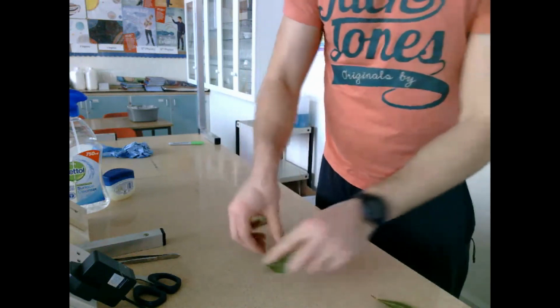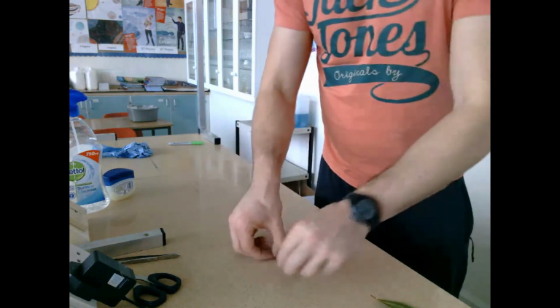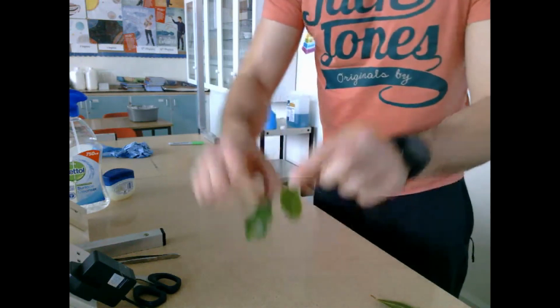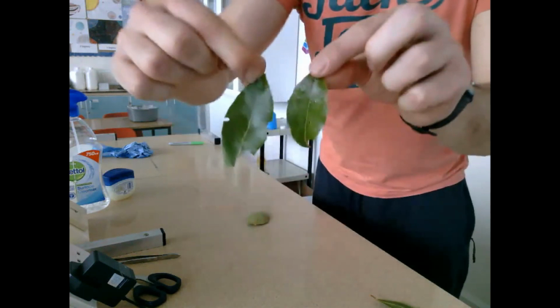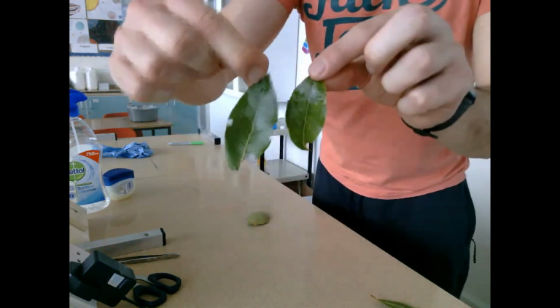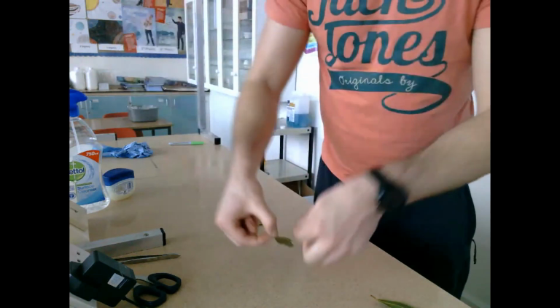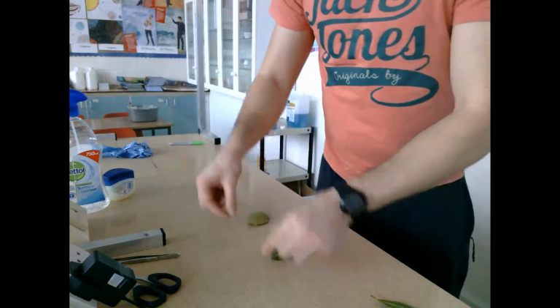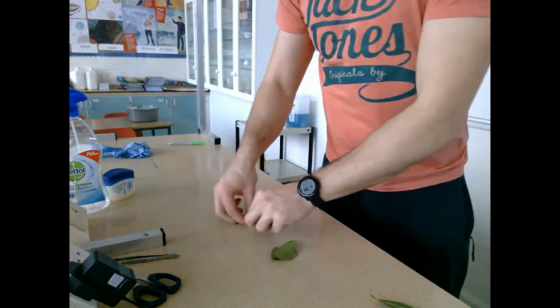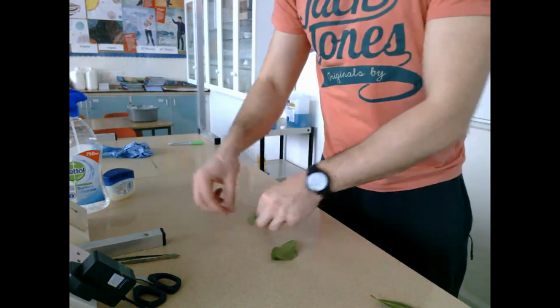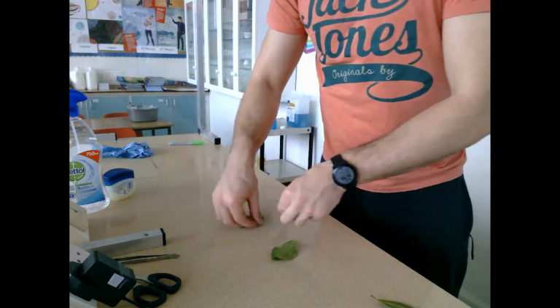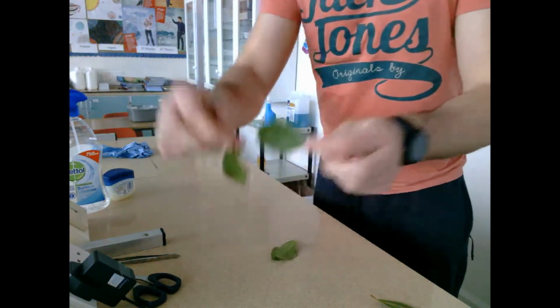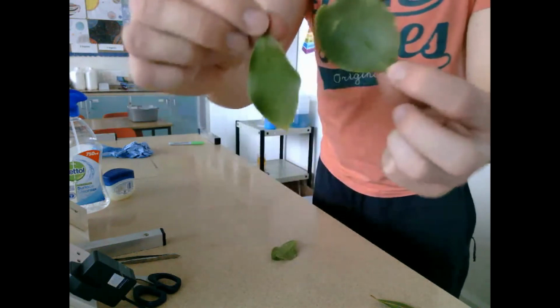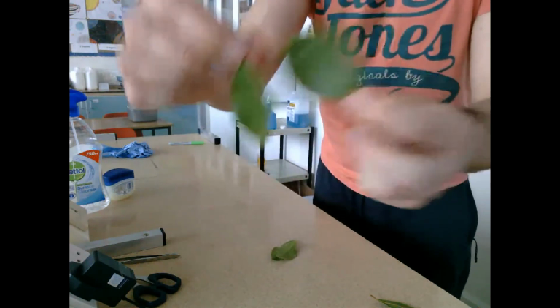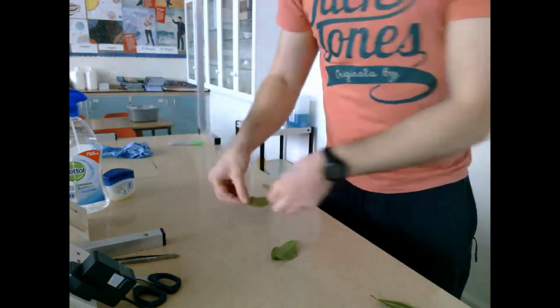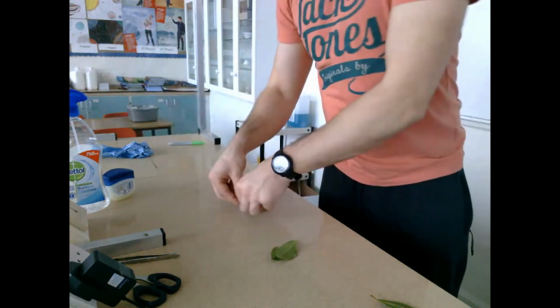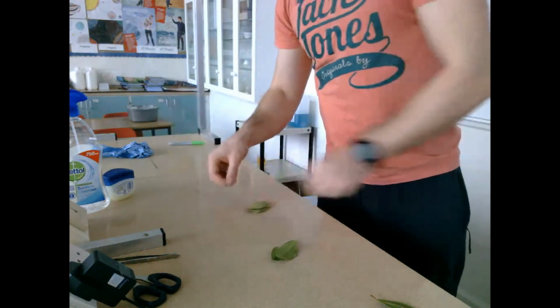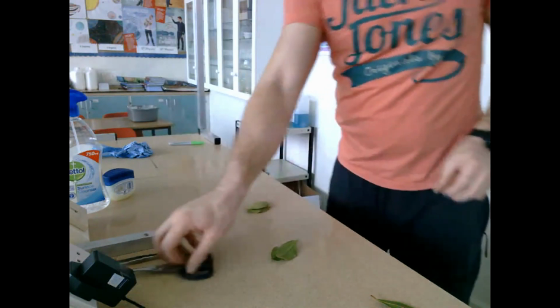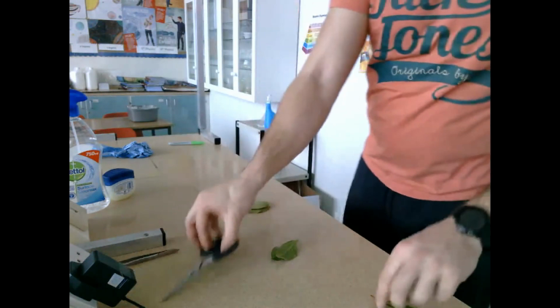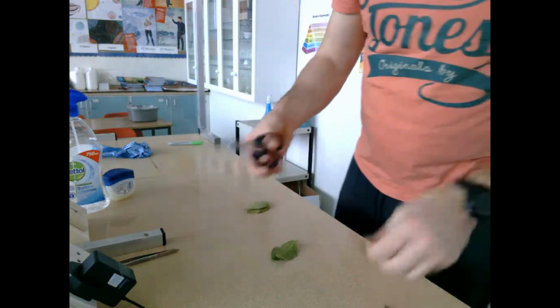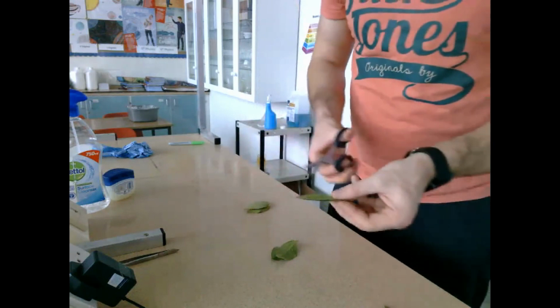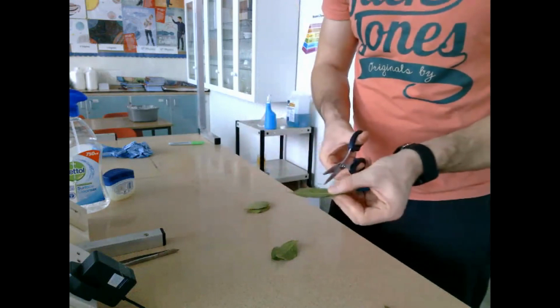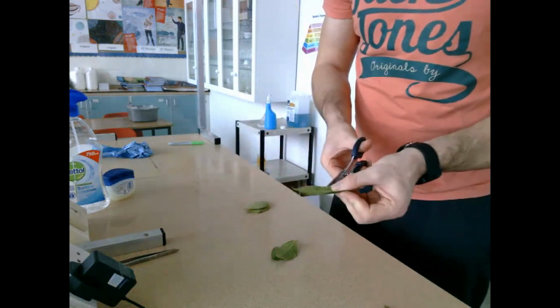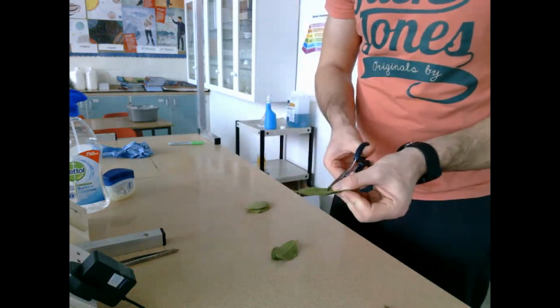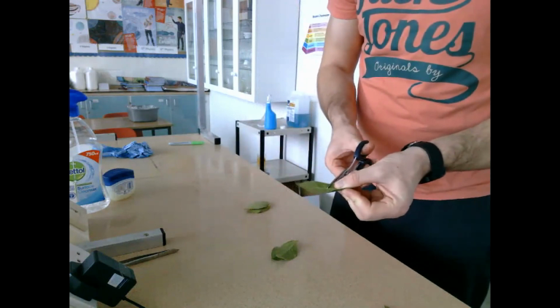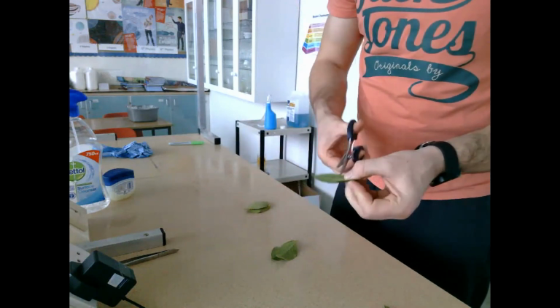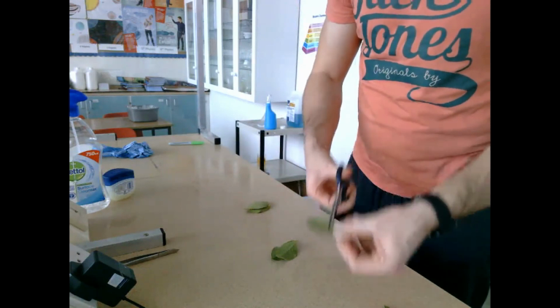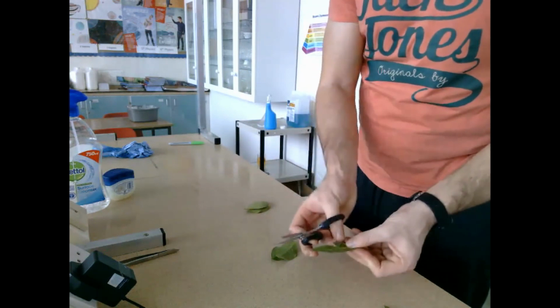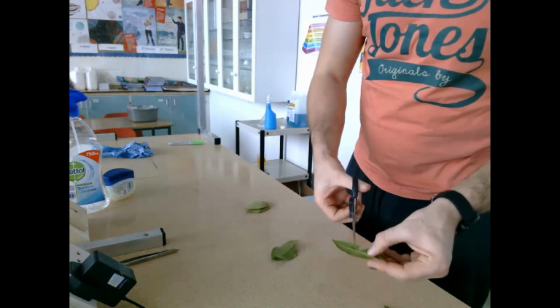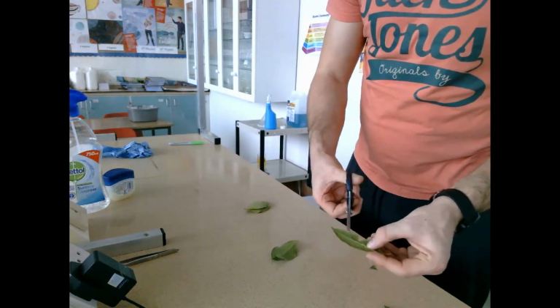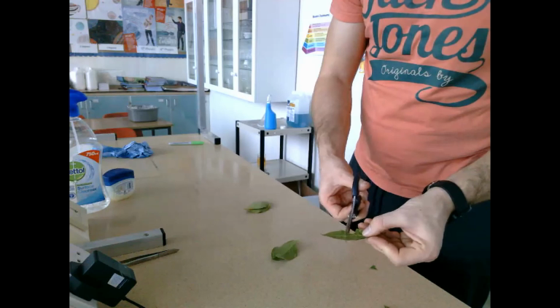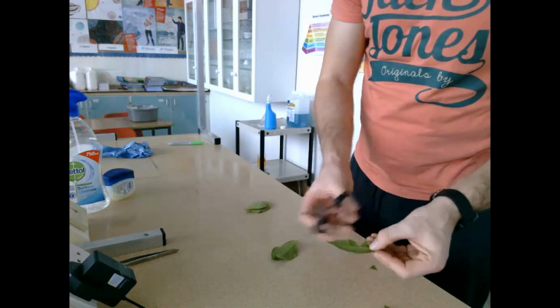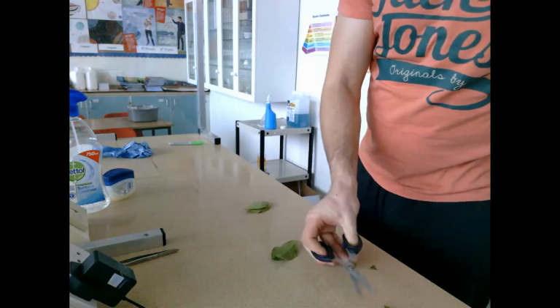What I did was pick three different types of leaves, because this was done at a time of year where leaf yeast wouldn't be that prevalent — it was done in early January. Preferably this is done in May or September, where leaf yeast is plentiful.